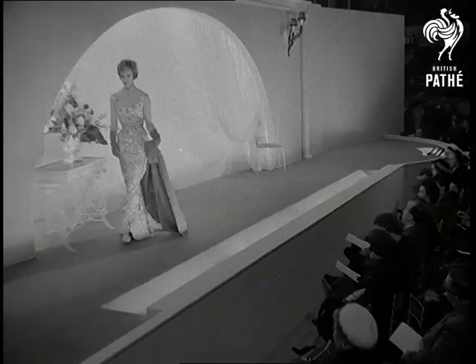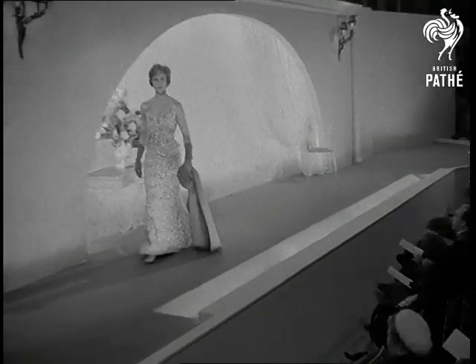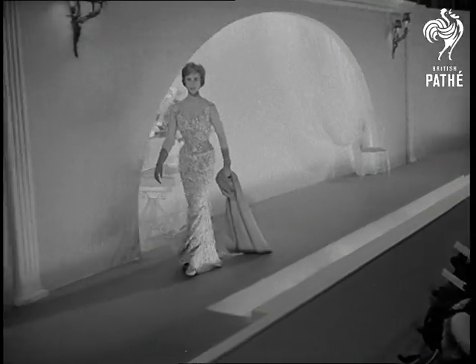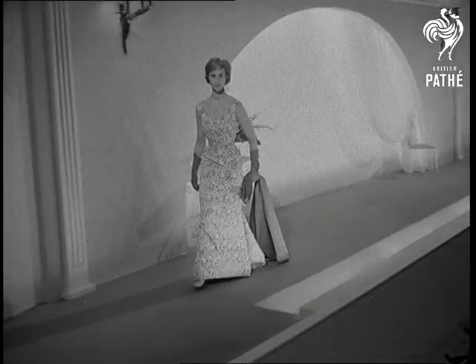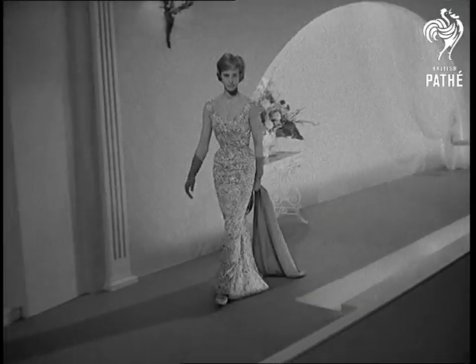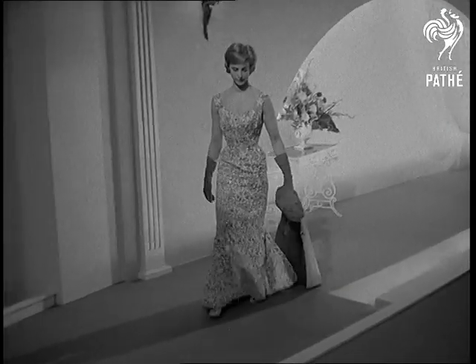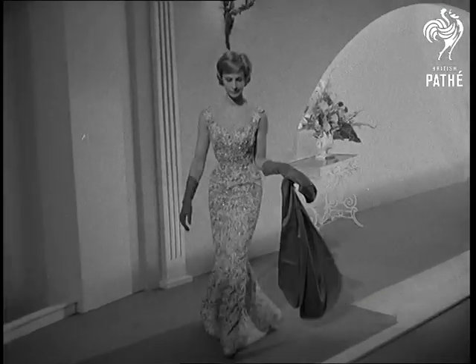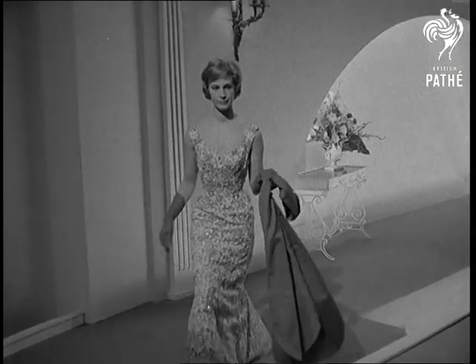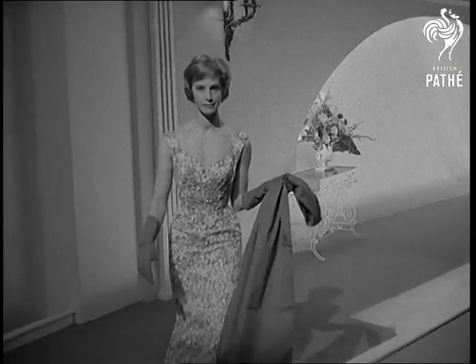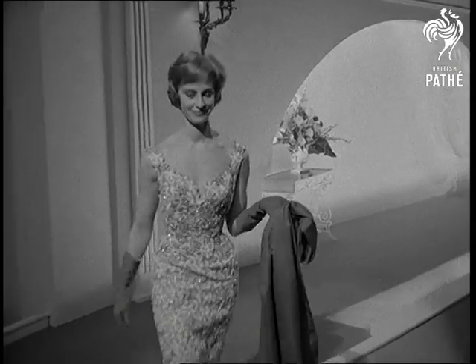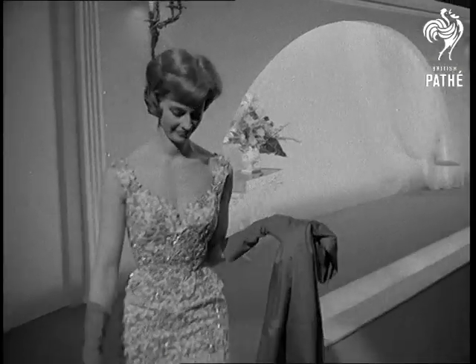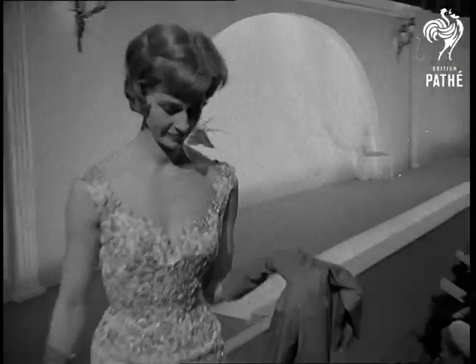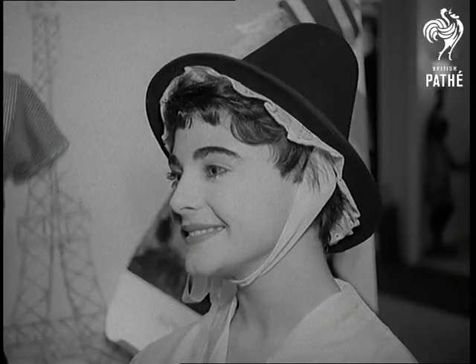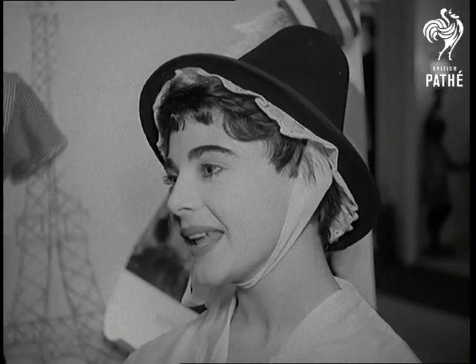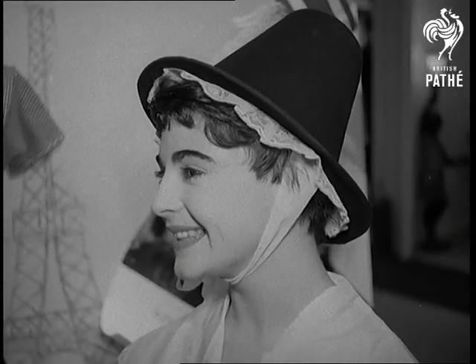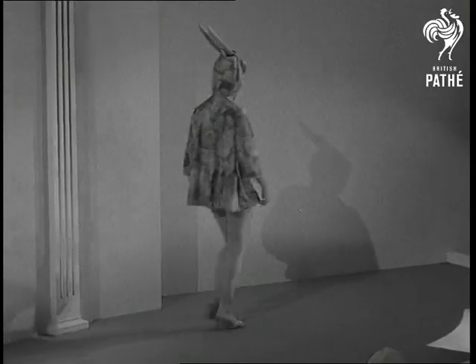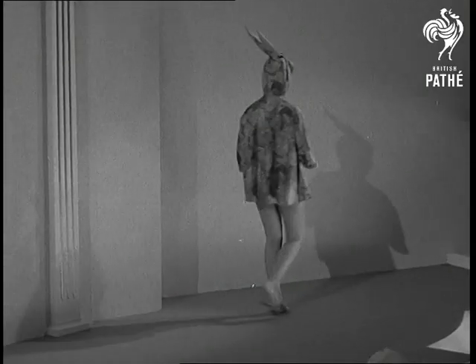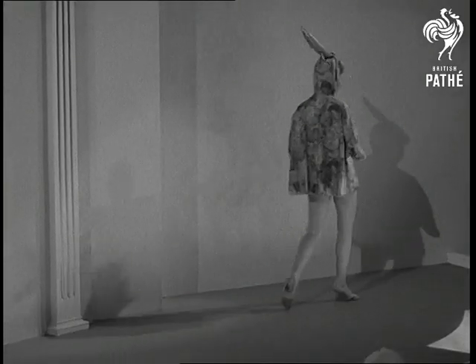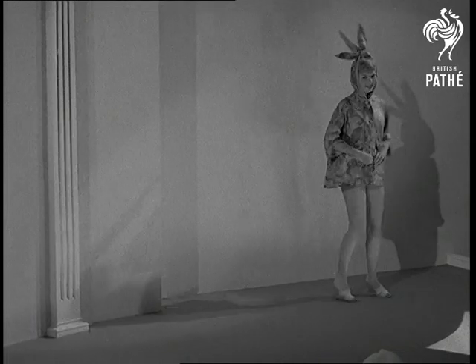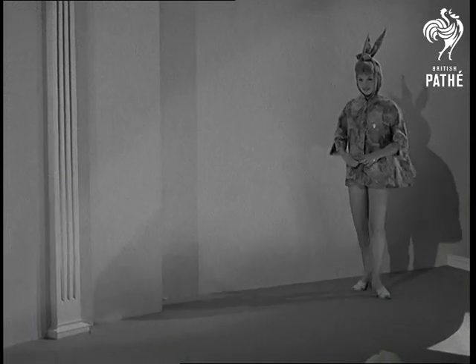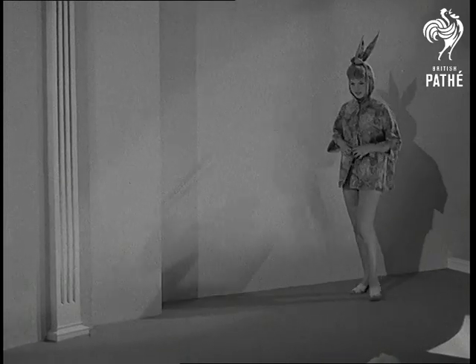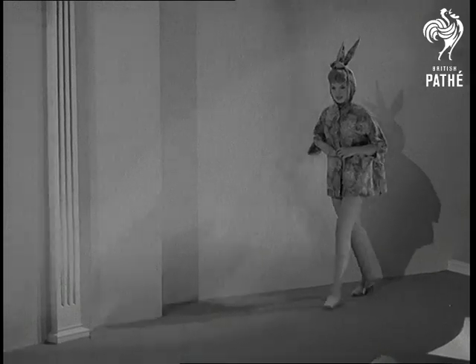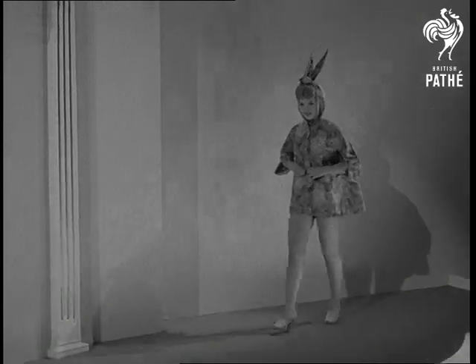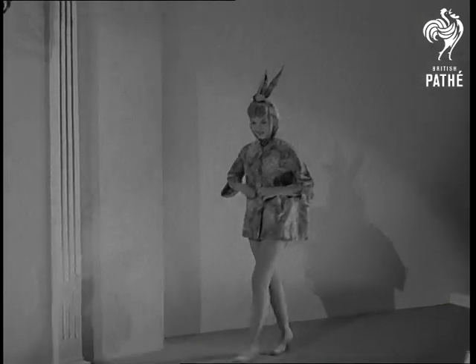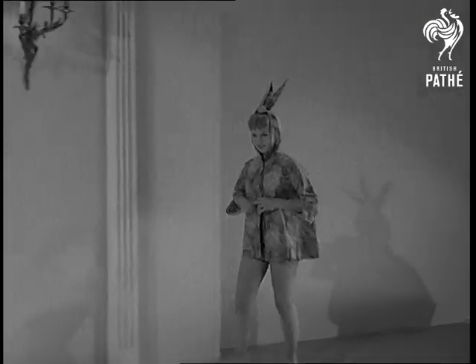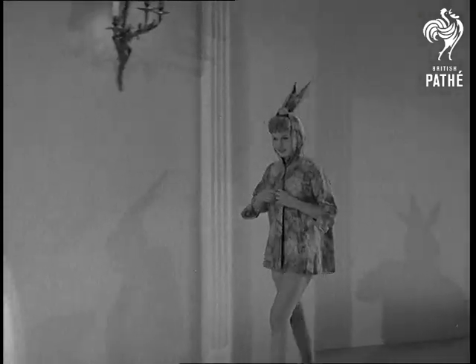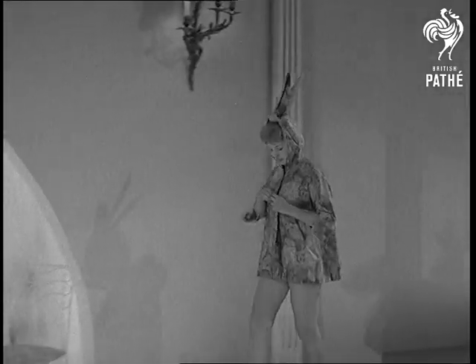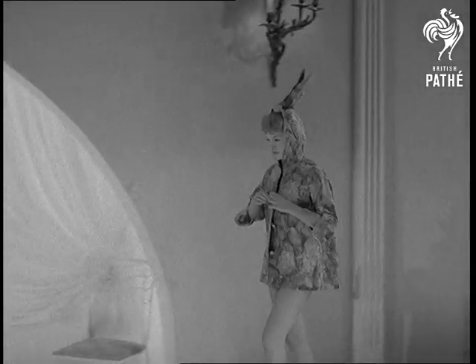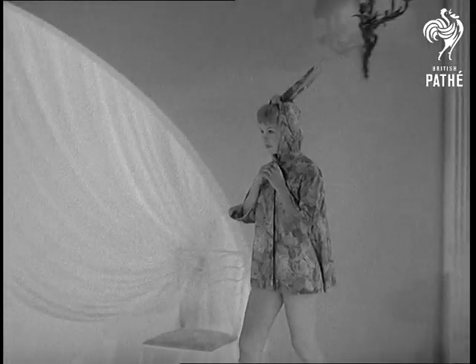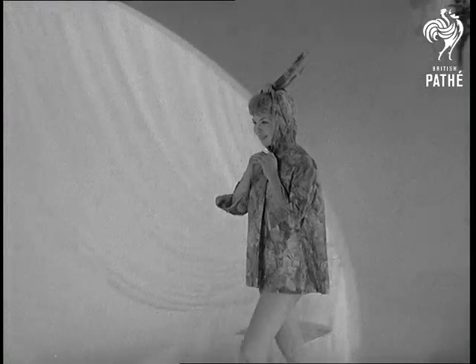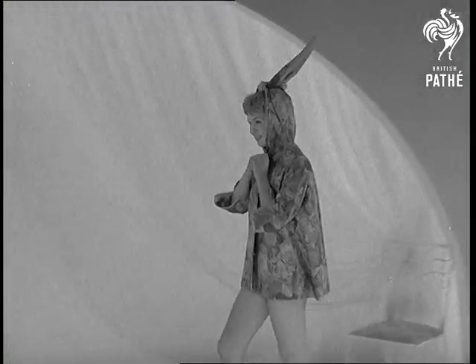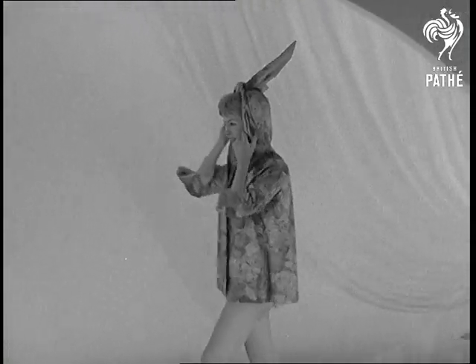Barbara Muir wears a design from Zurich, an evening dress of heavy cotton gepure embroidery. And to remind you that spring isn't really all that far away, Elizabeth Duke parades in Easter Bunny, of hand-printed cotton satin. Roll on Easter.